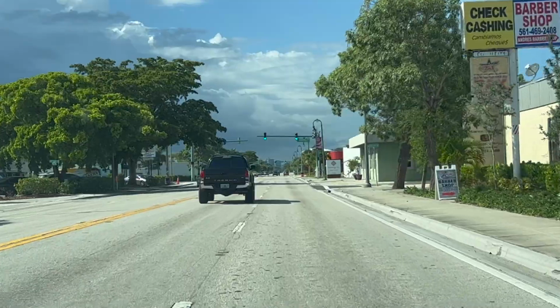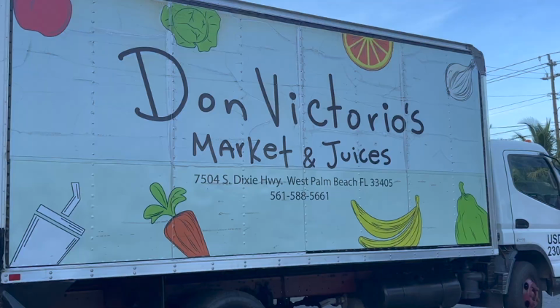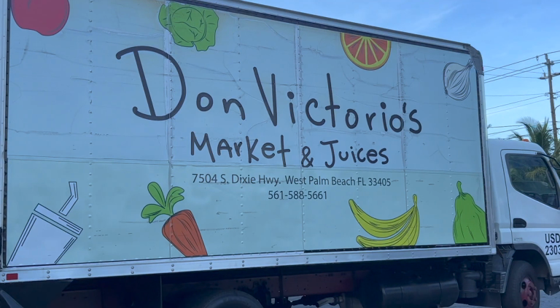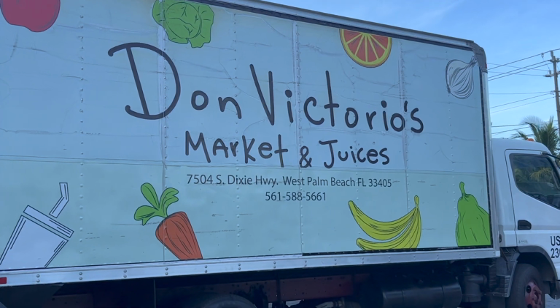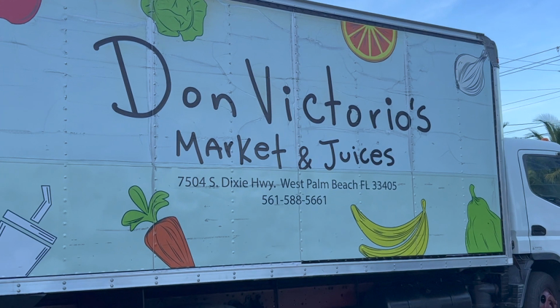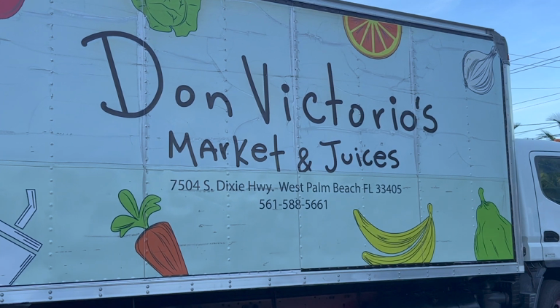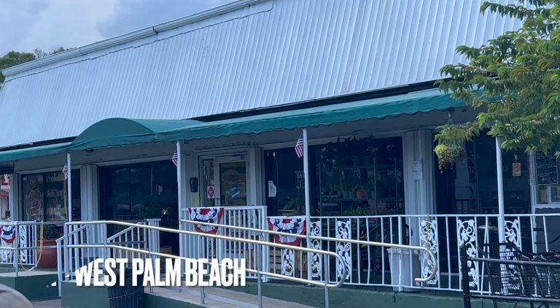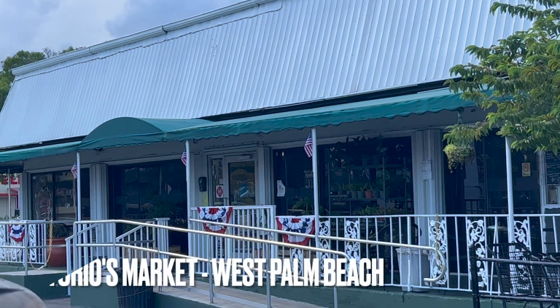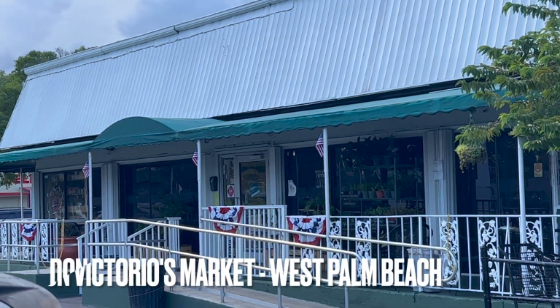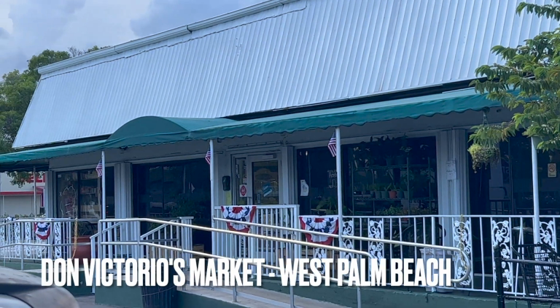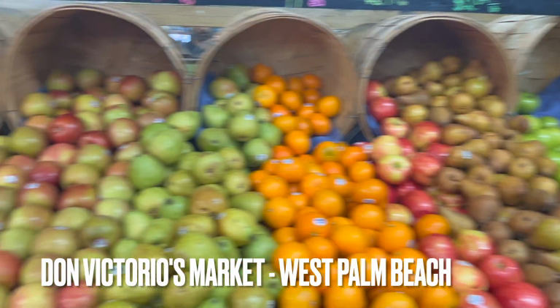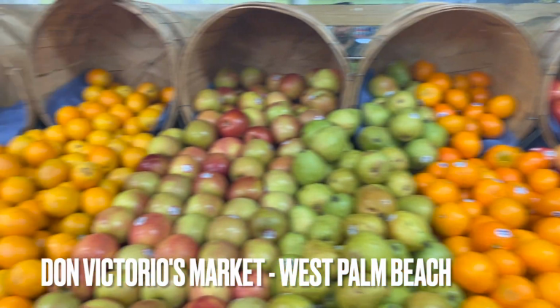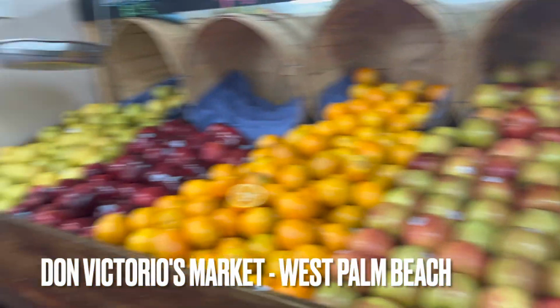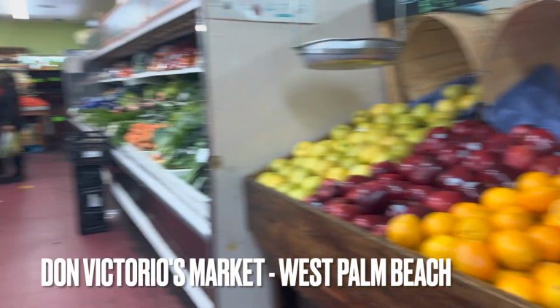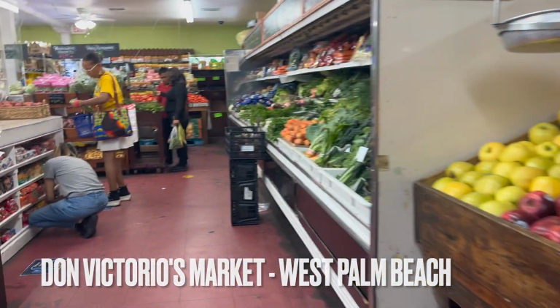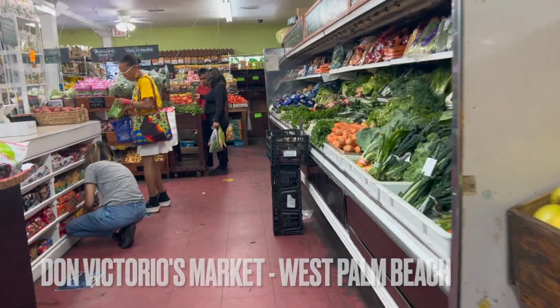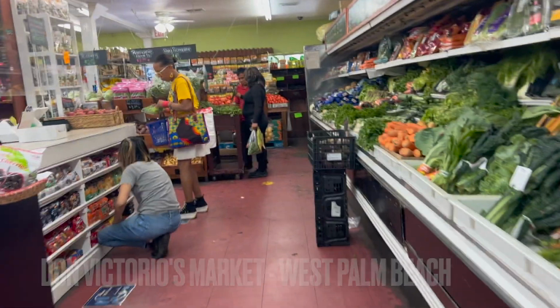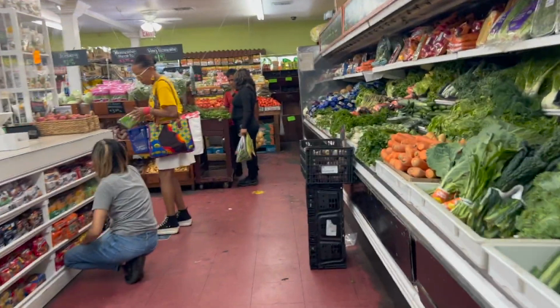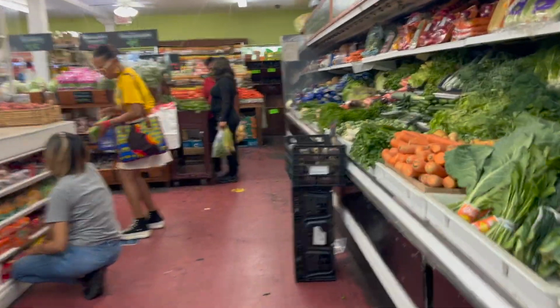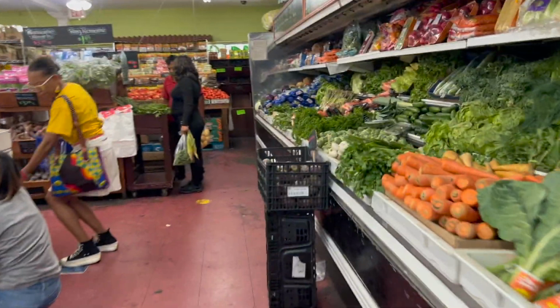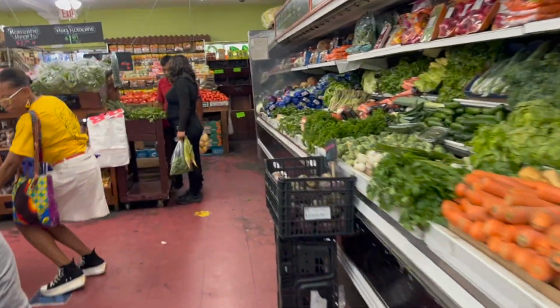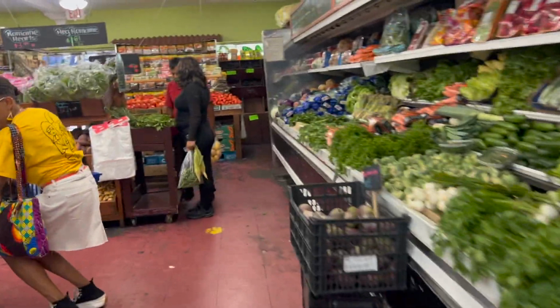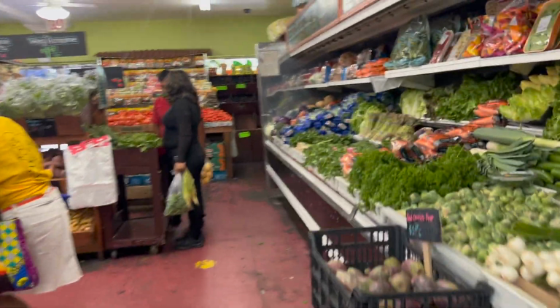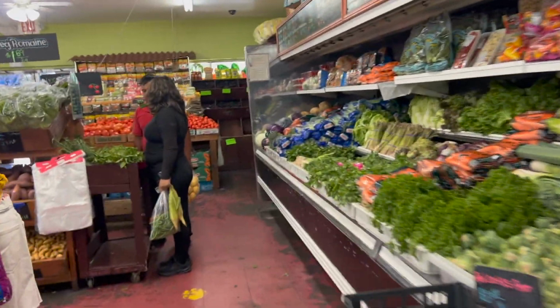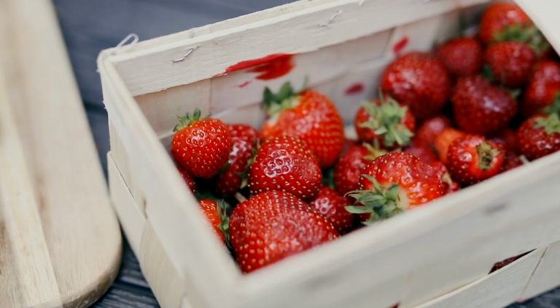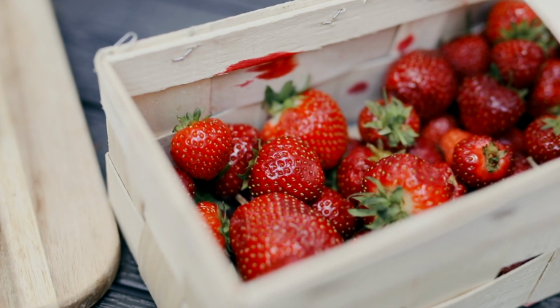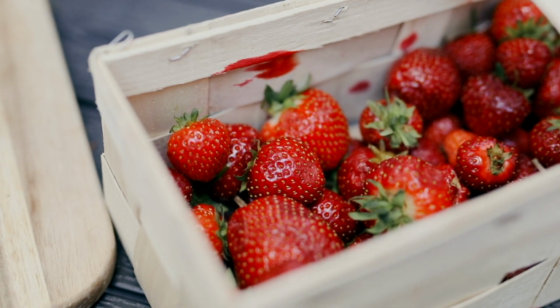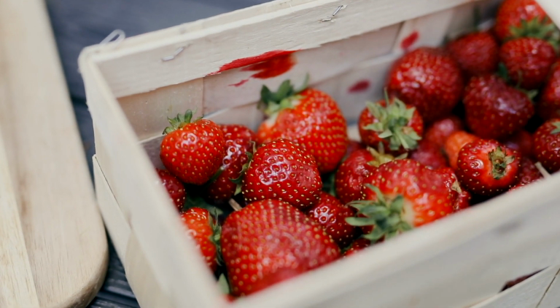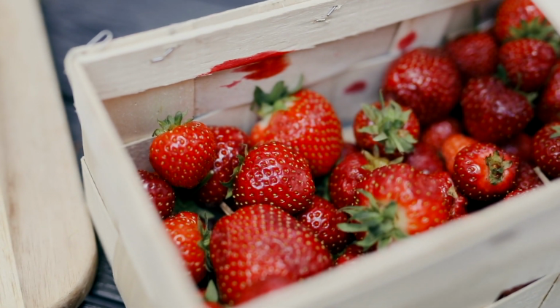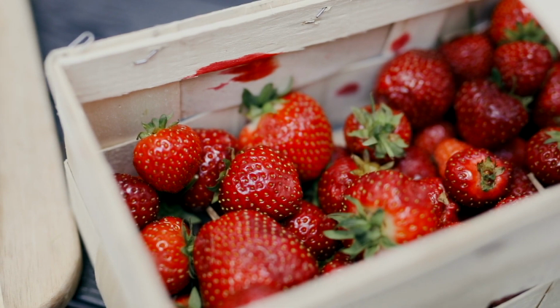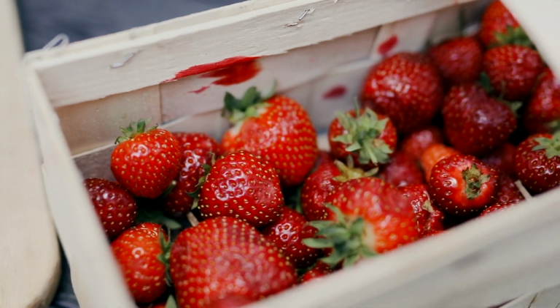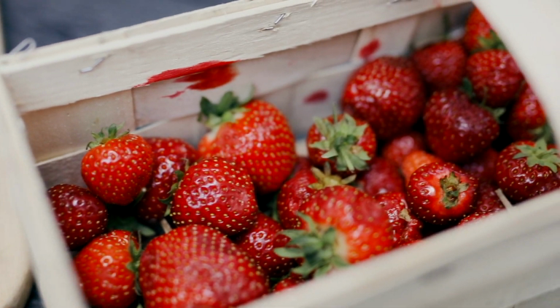Before I actually go where I'm going I'm just taking a quick detour at Don Victorio's Market in West Palm, which is a Peruvian market that I love for its fruits and vegetables.